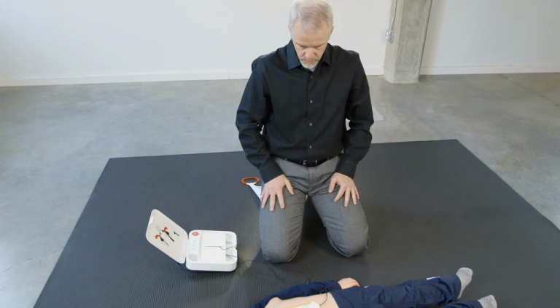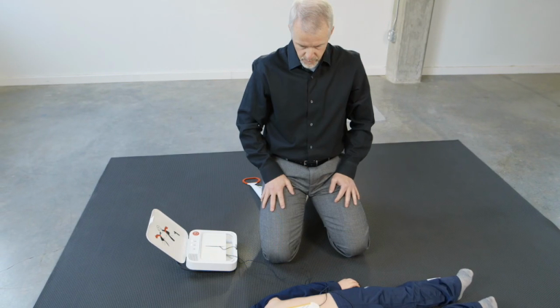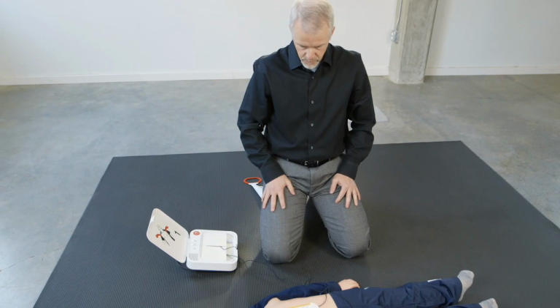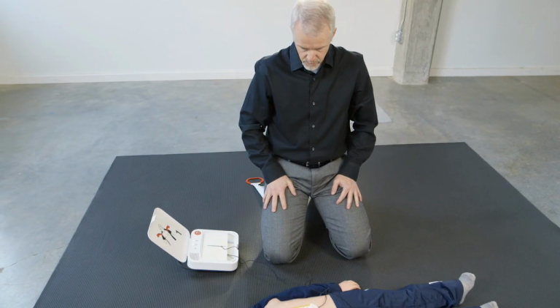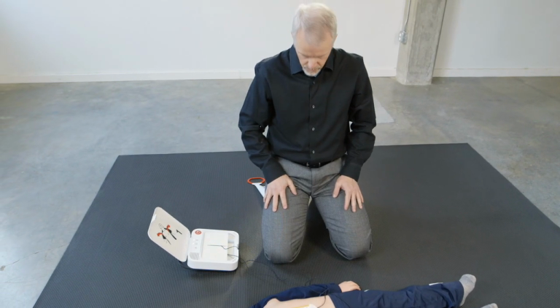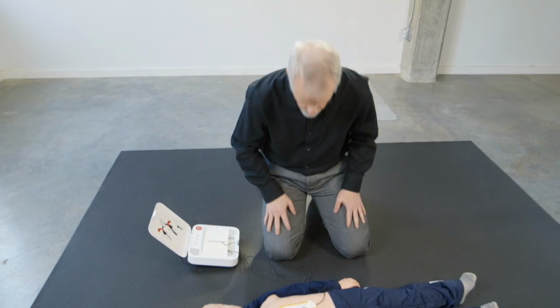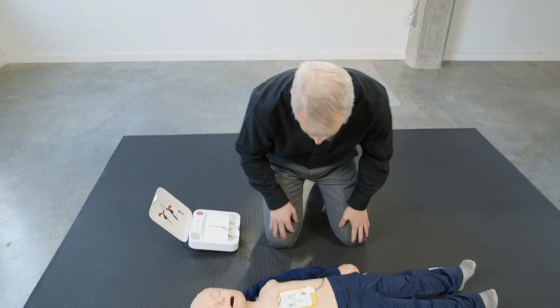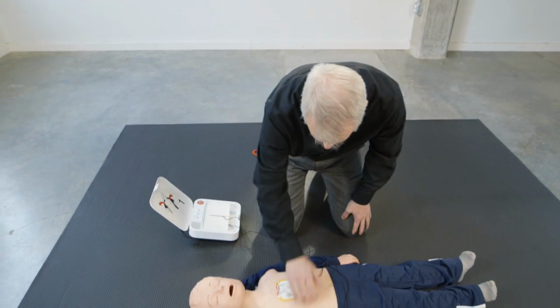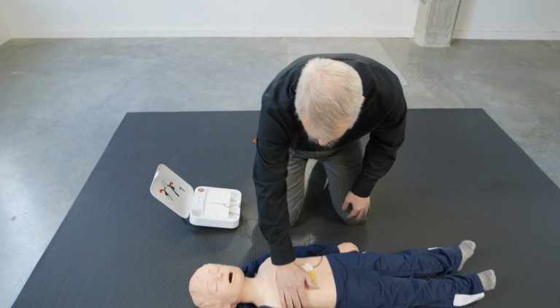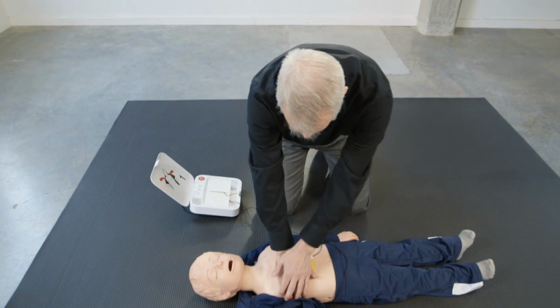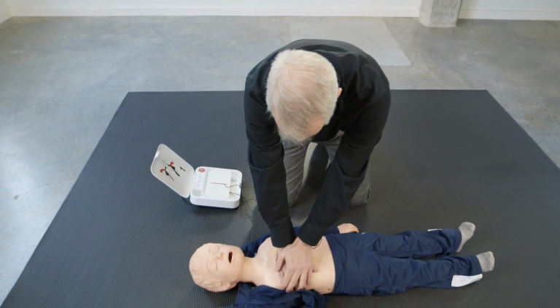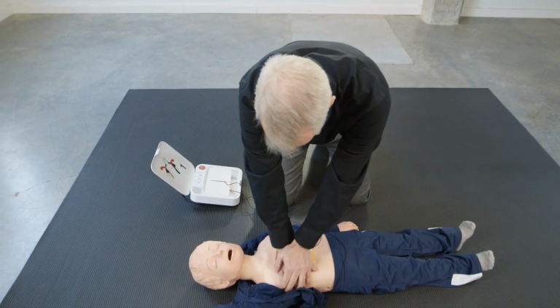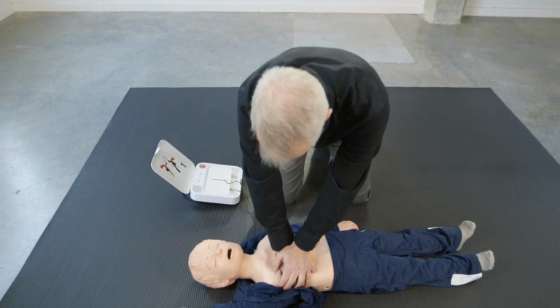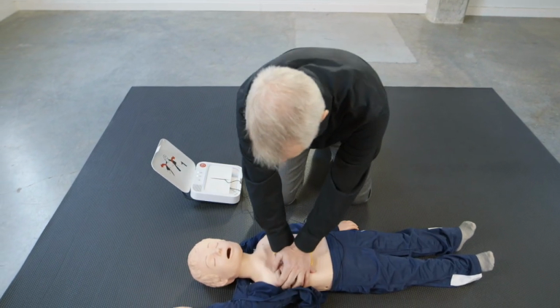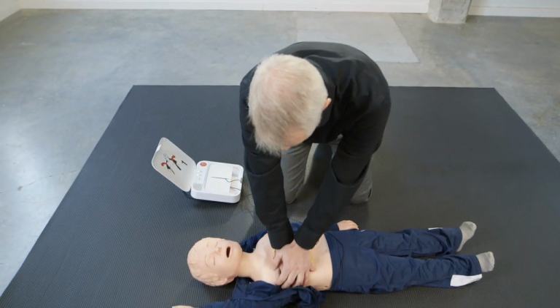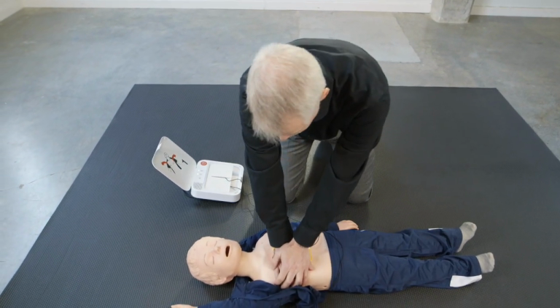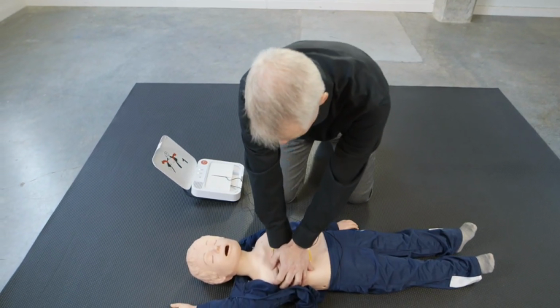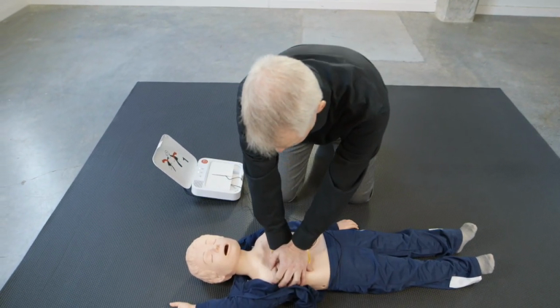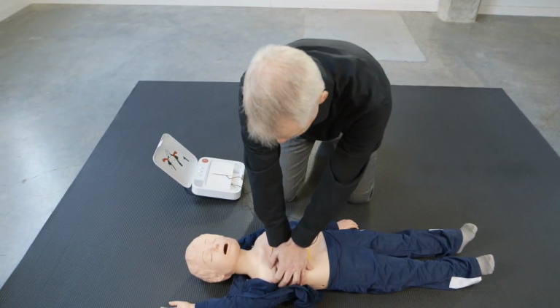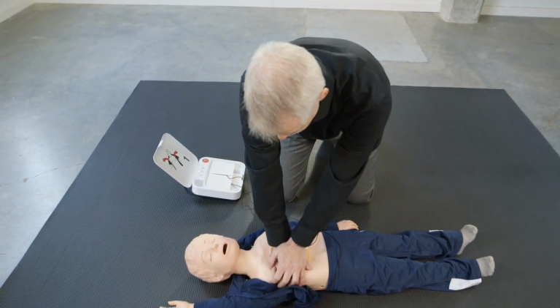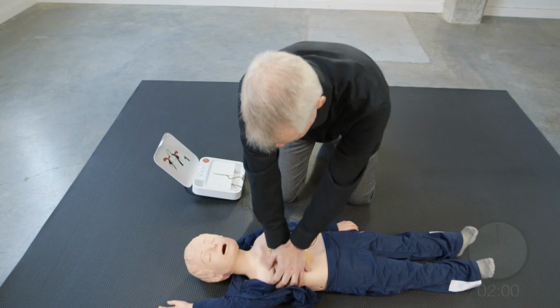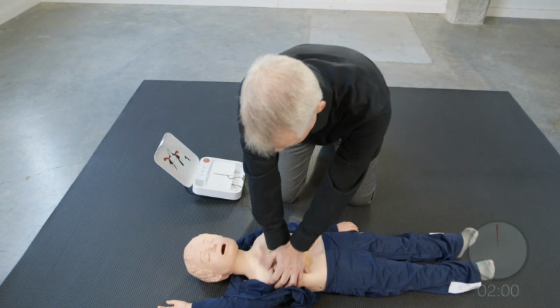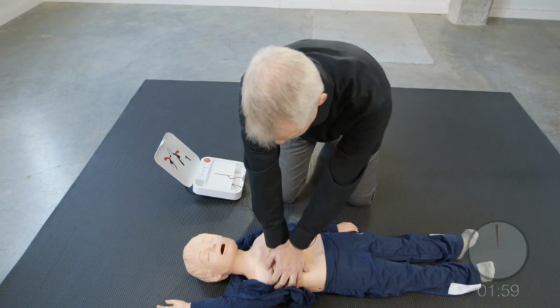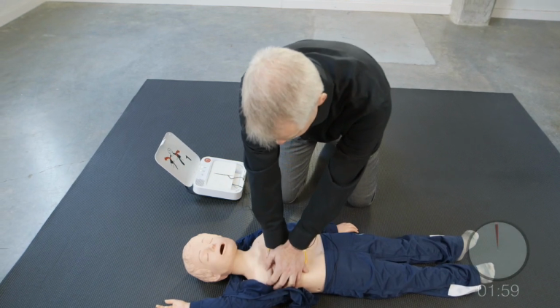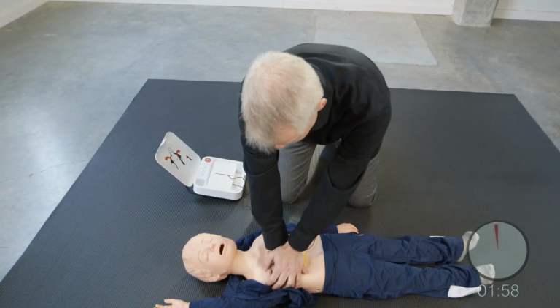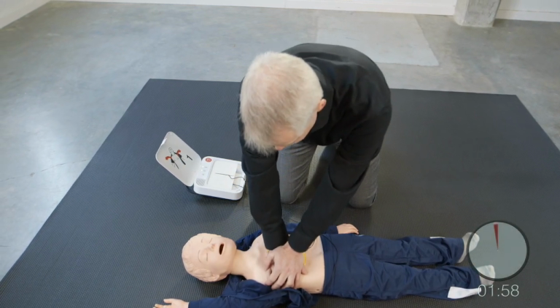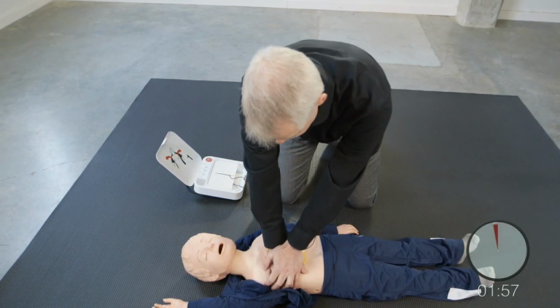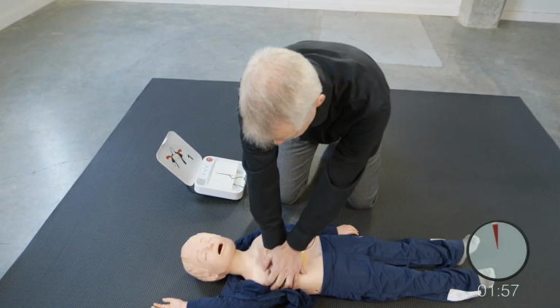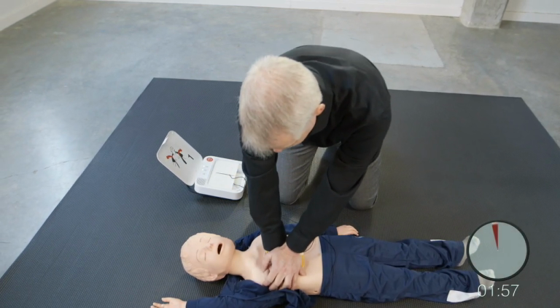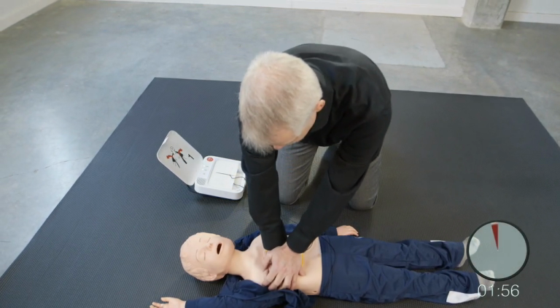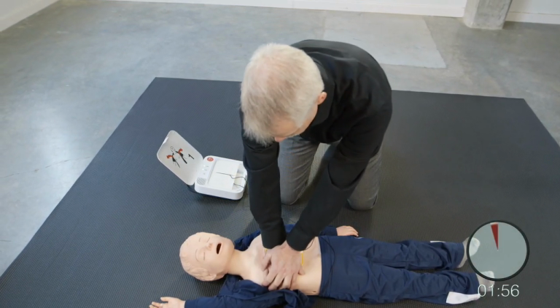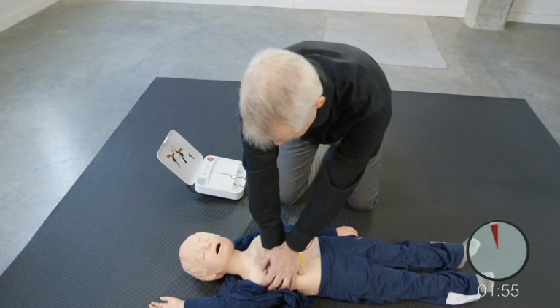Provide chest compressions to the beat. The heel of one hand should be in the centre of chest. The other hand should be on top of the first hand. Push down deep.